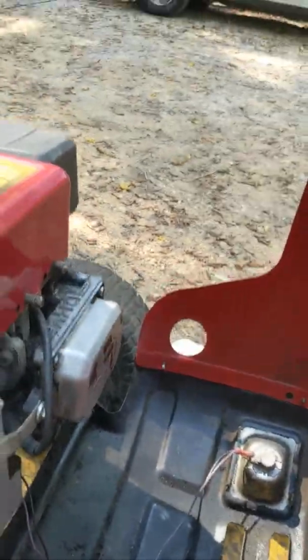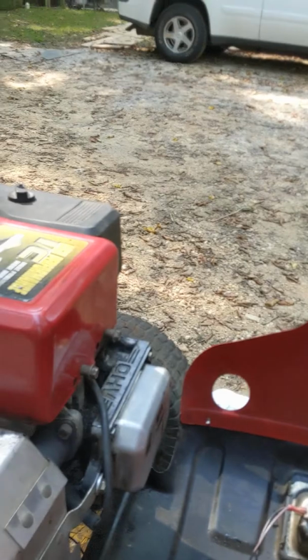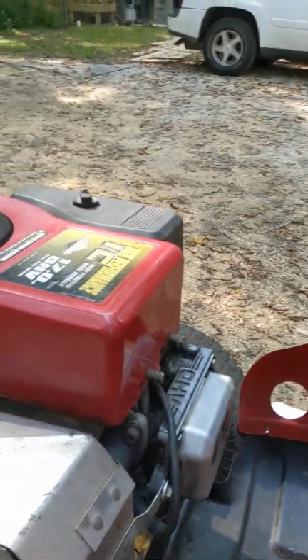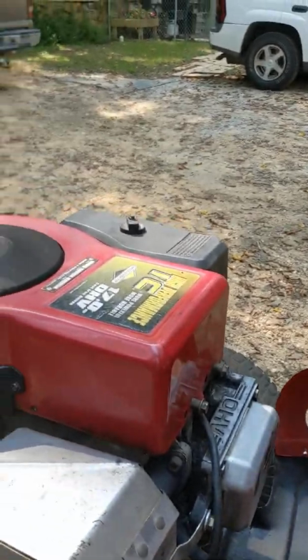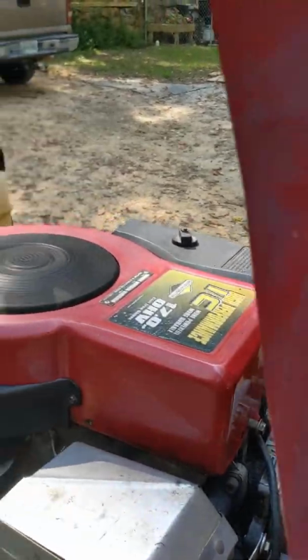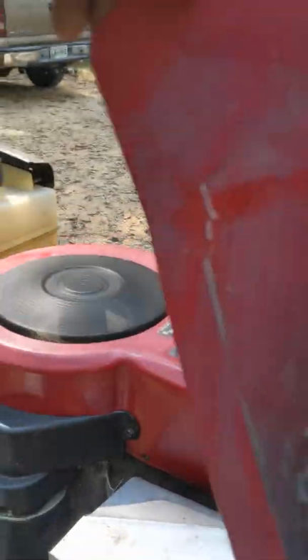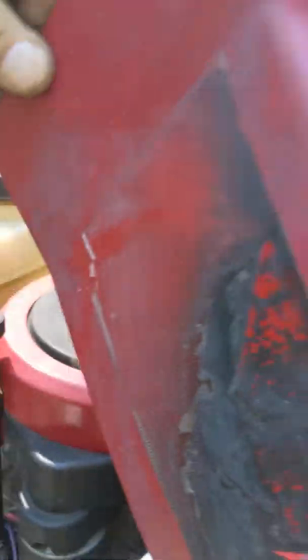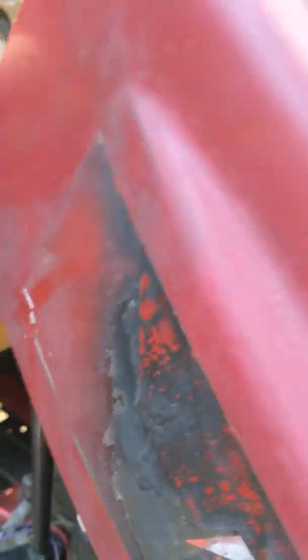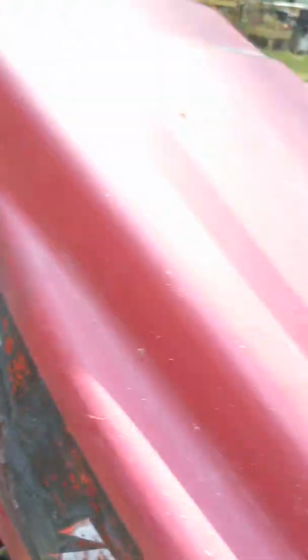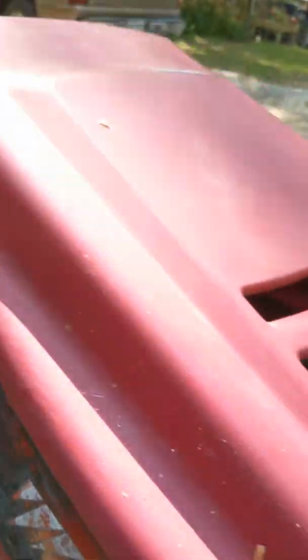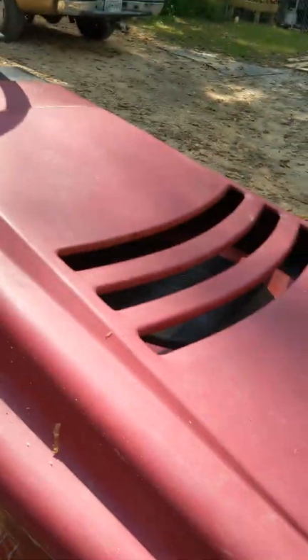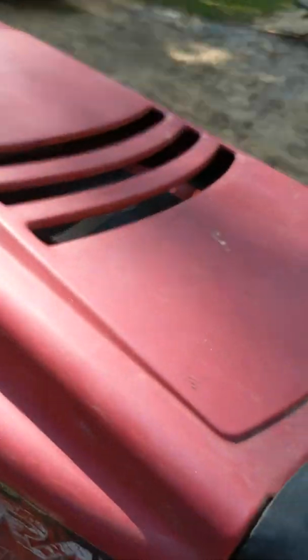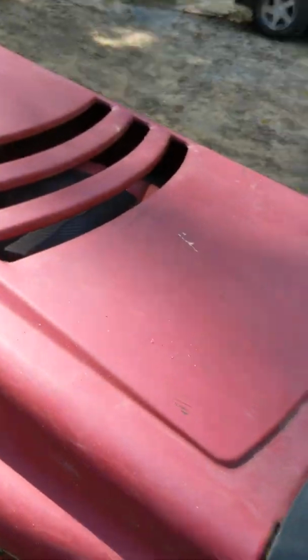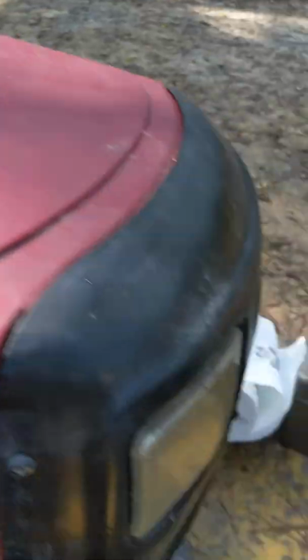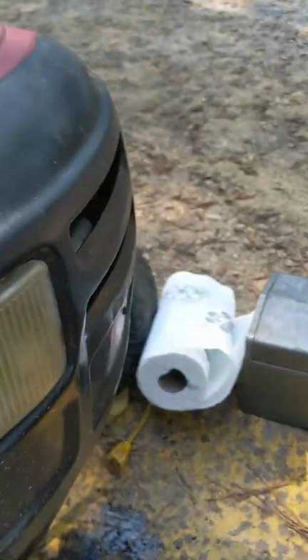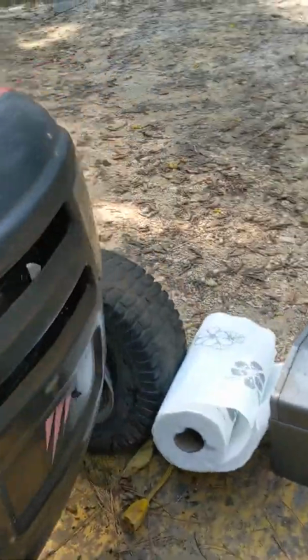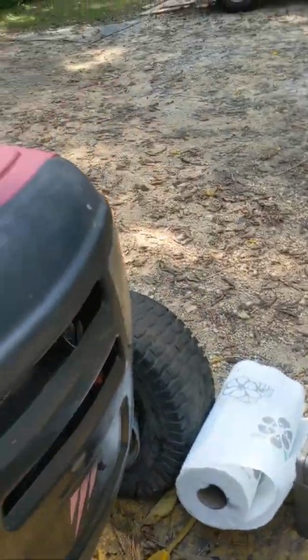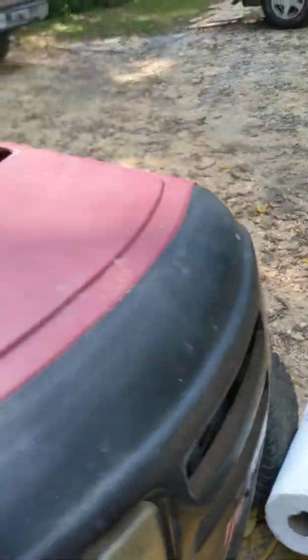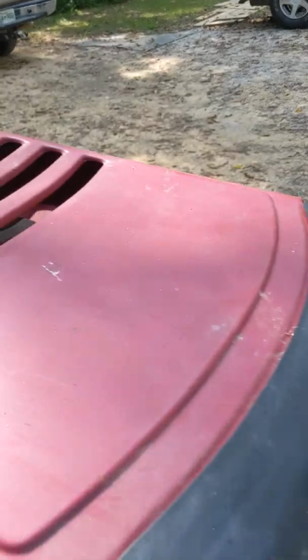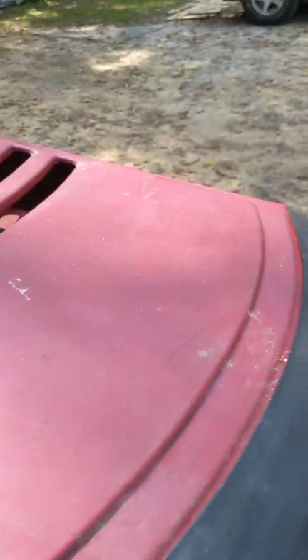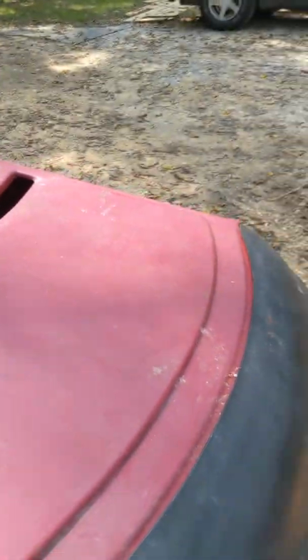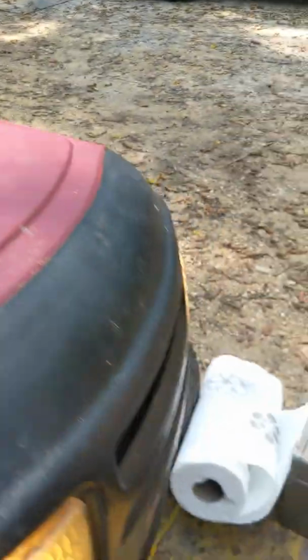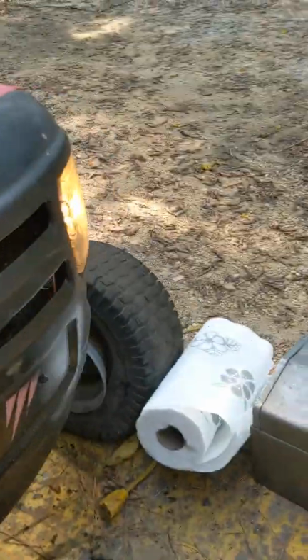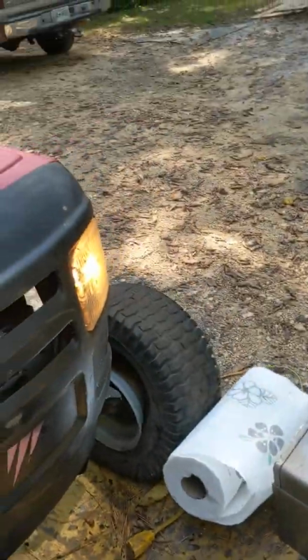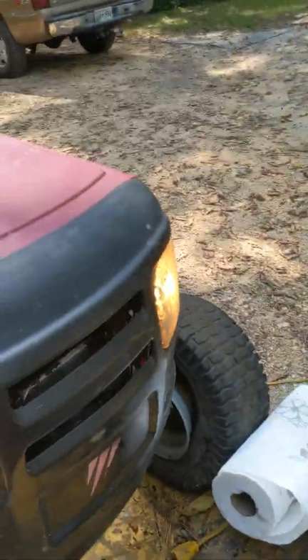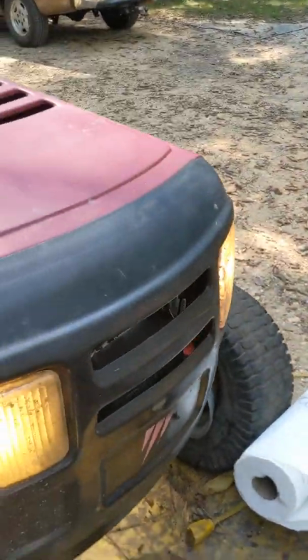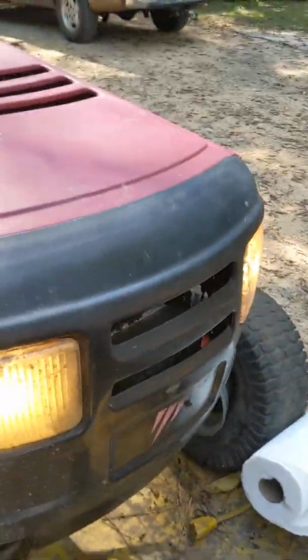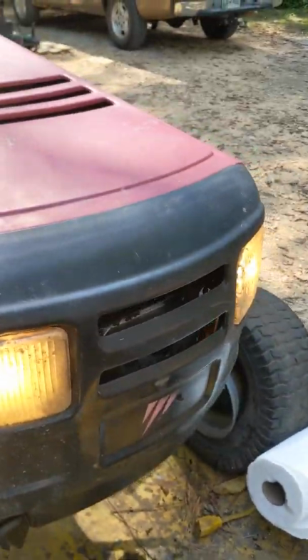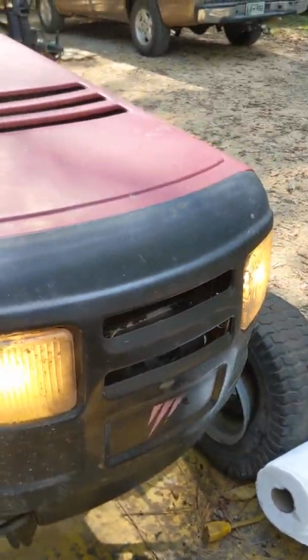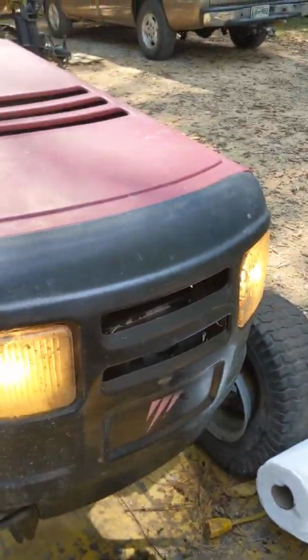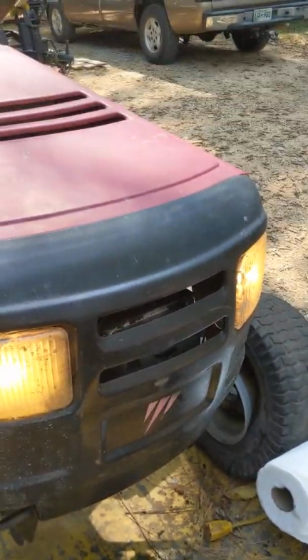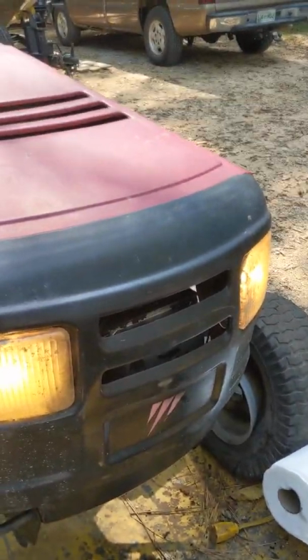This is what it looks like with the hood fan. Headlights are alive and well.